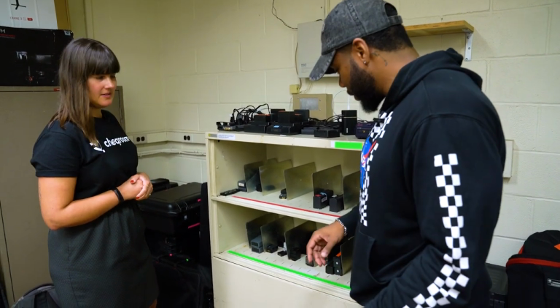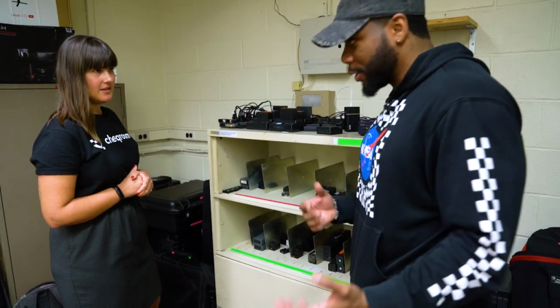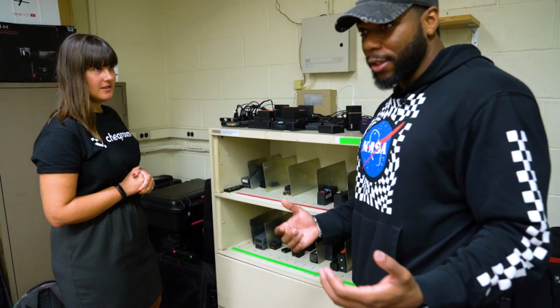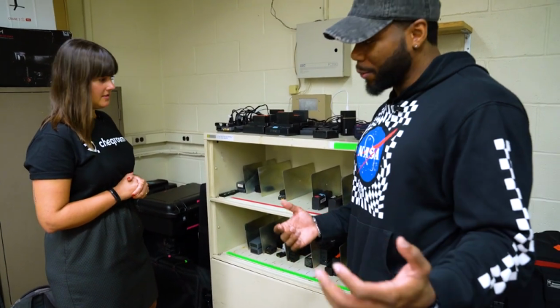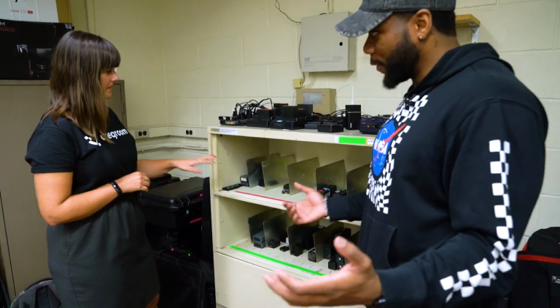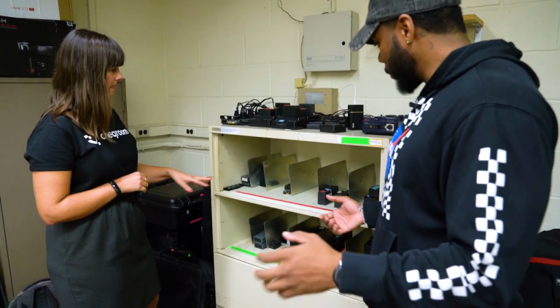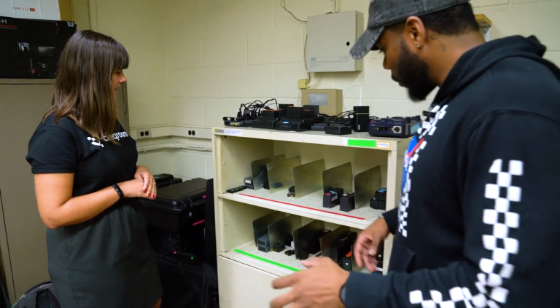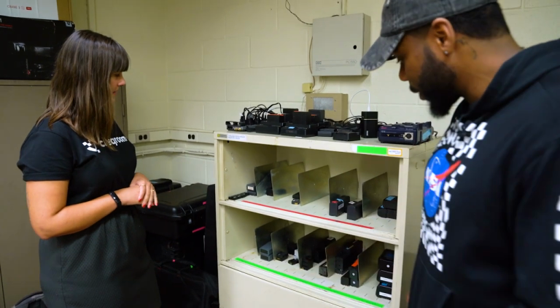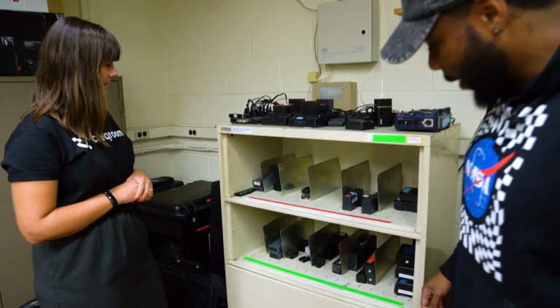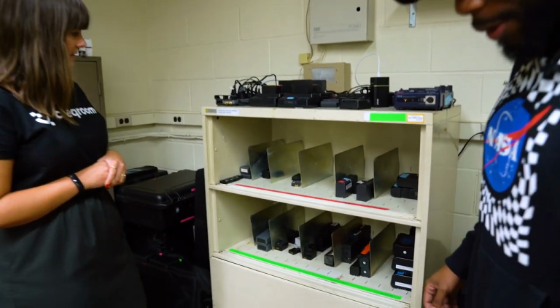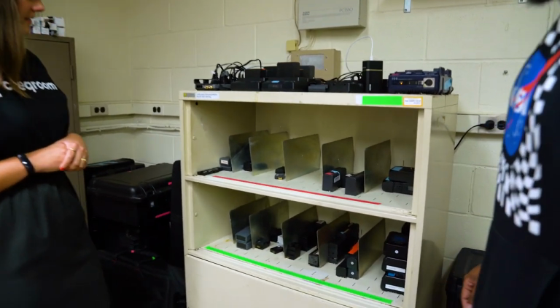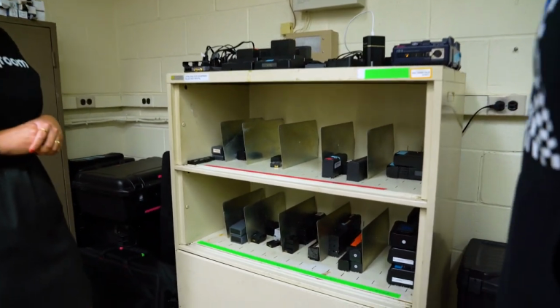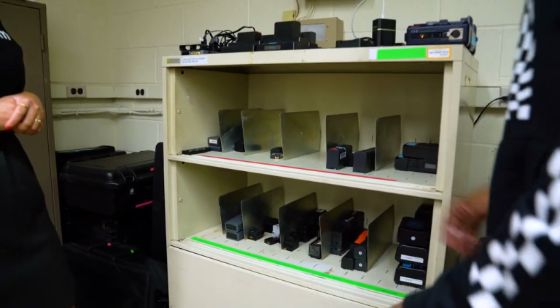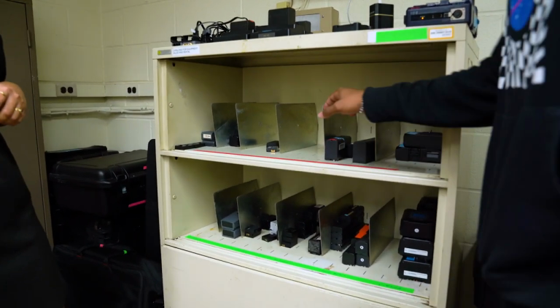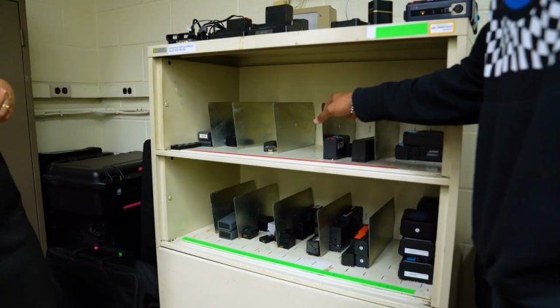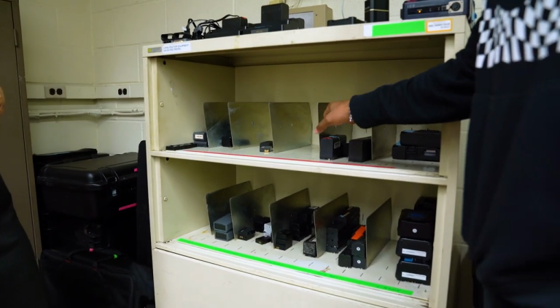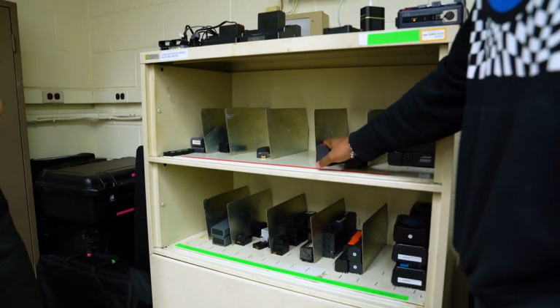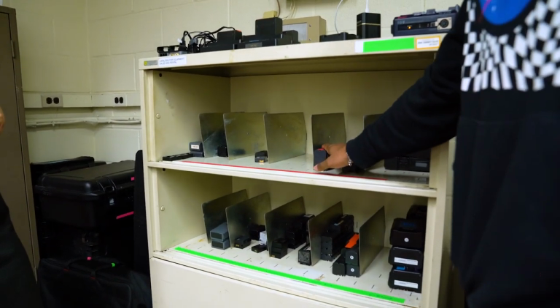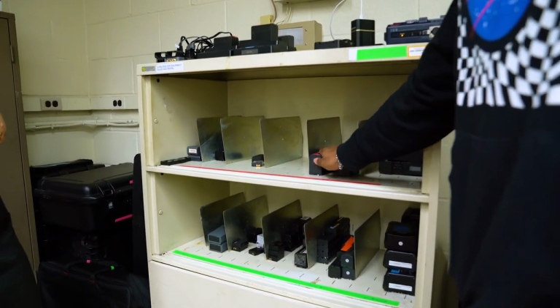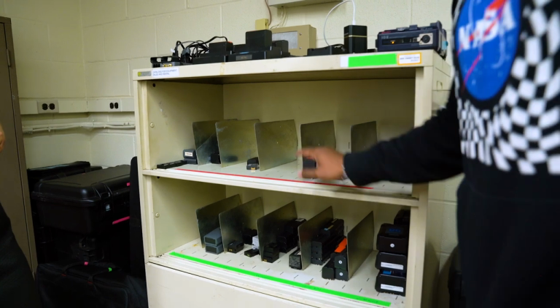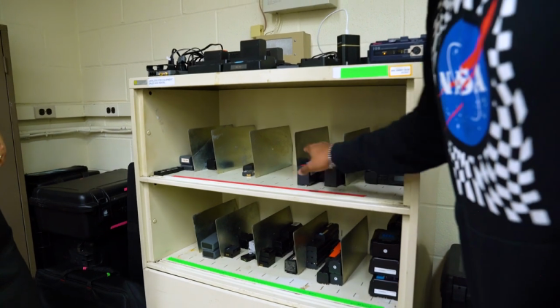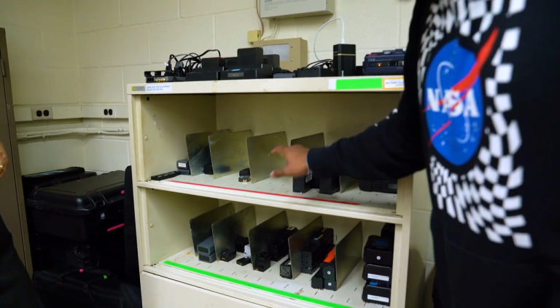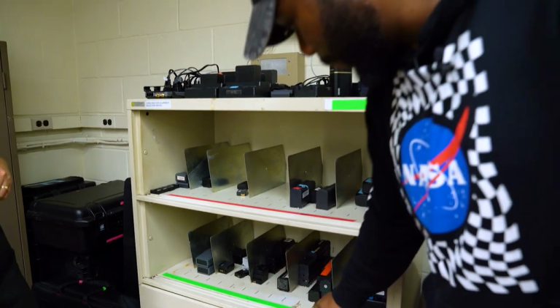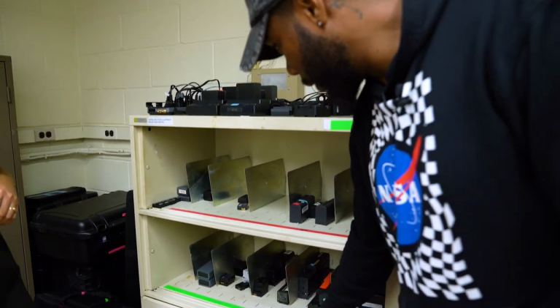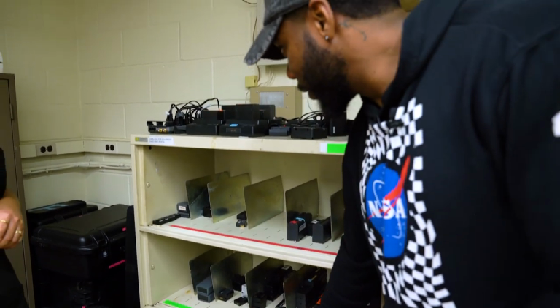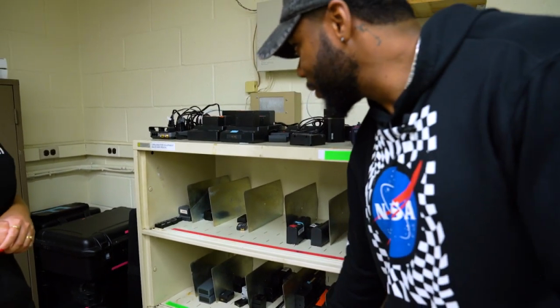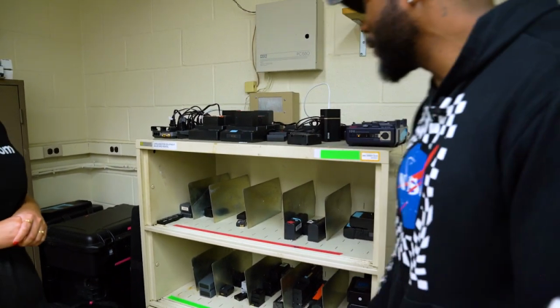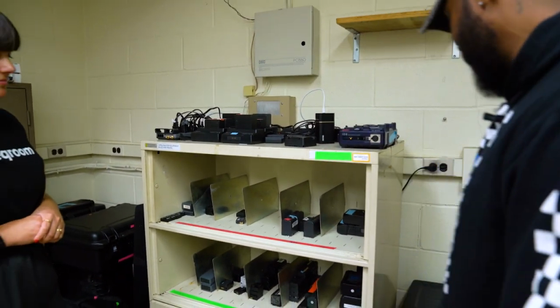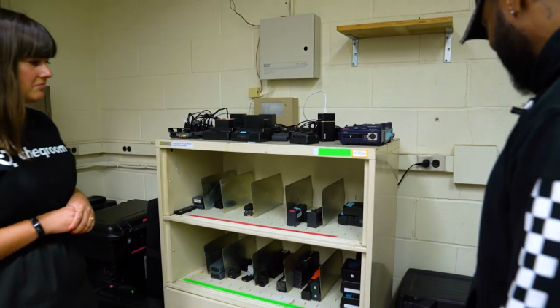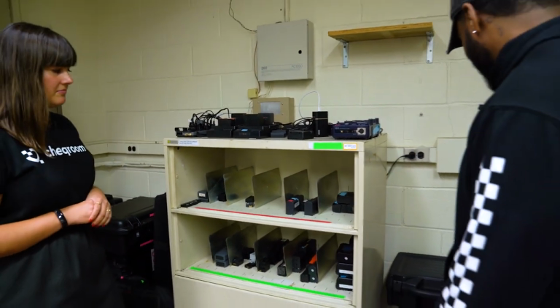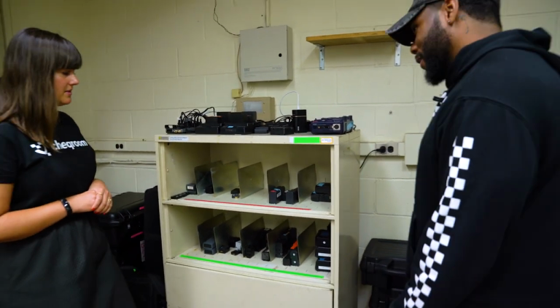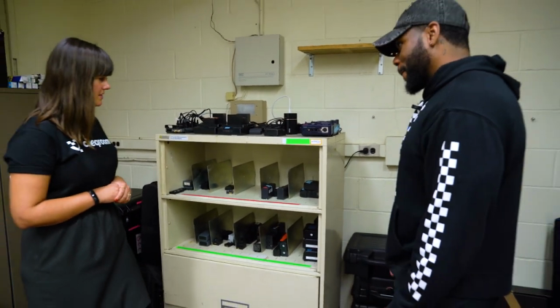Once they've returned the batteries and gone through the whole process, we put the ones that need to be charged up here, and then once they're finished charging, we bring them down here. So we have all of that organized. That's a good system.